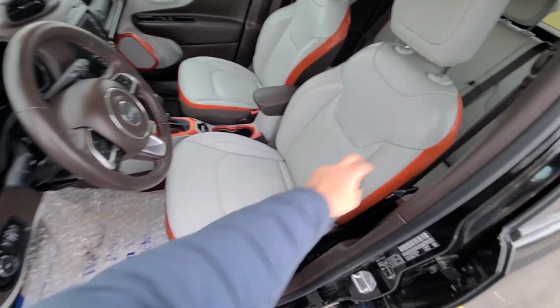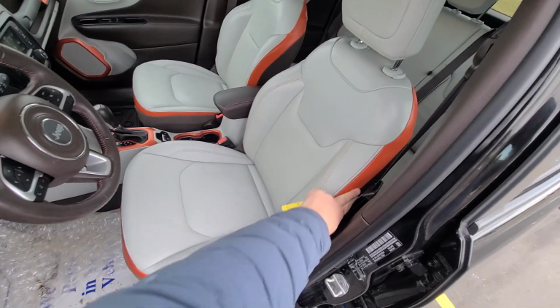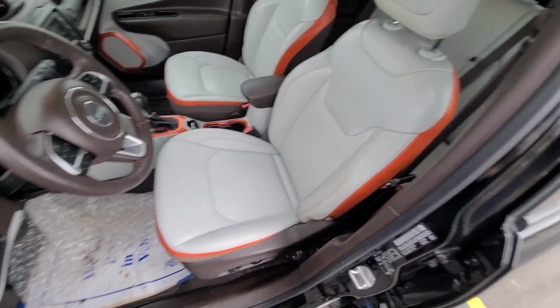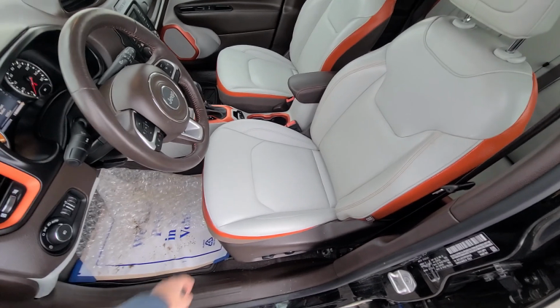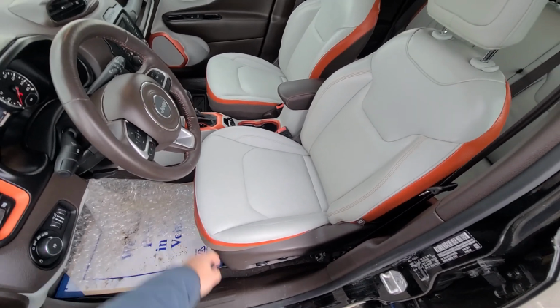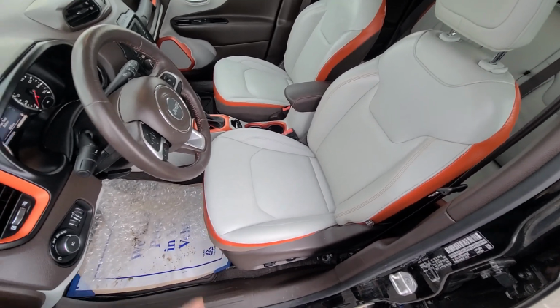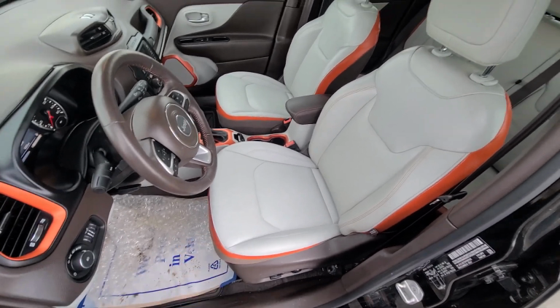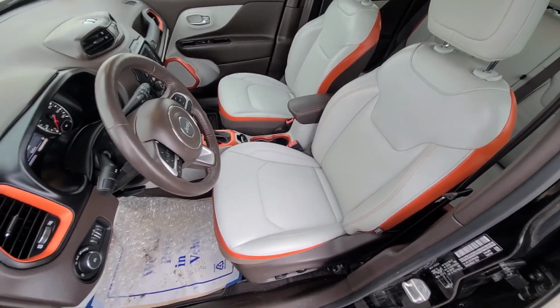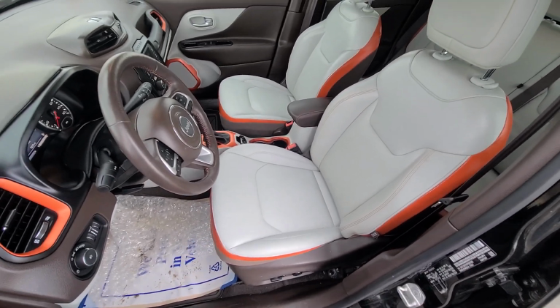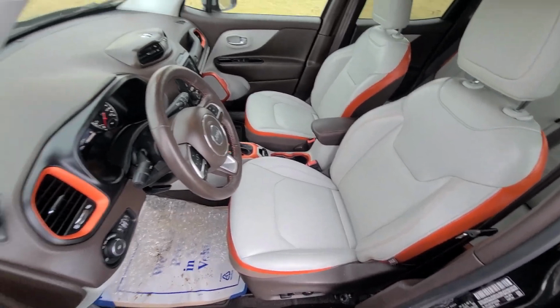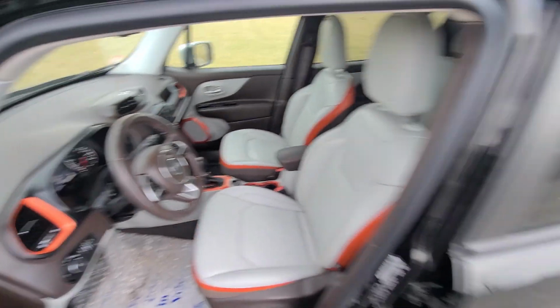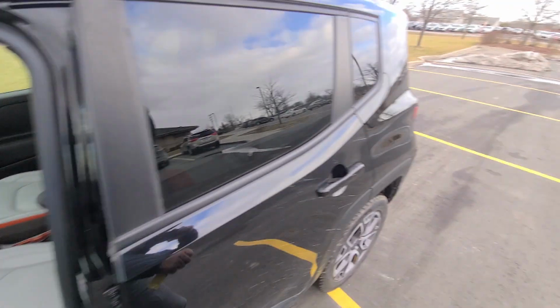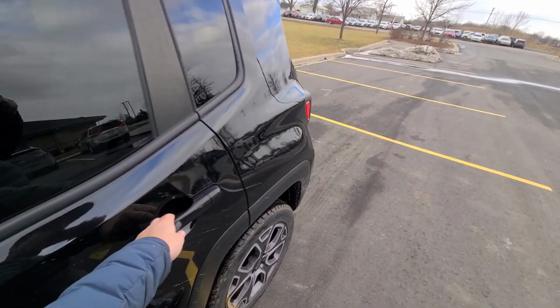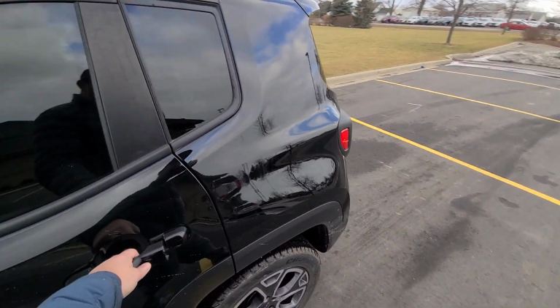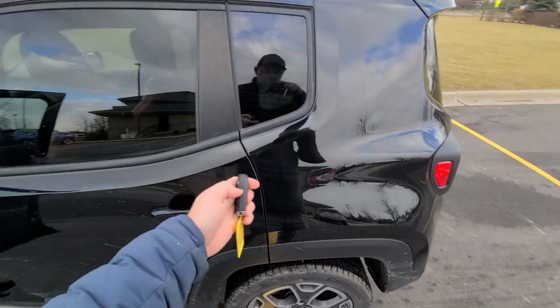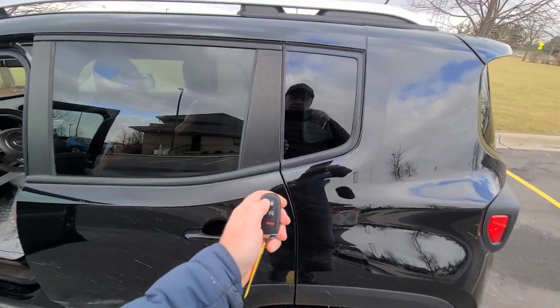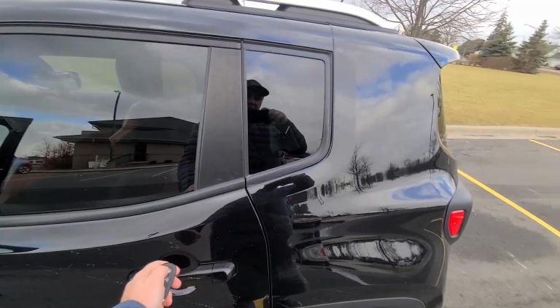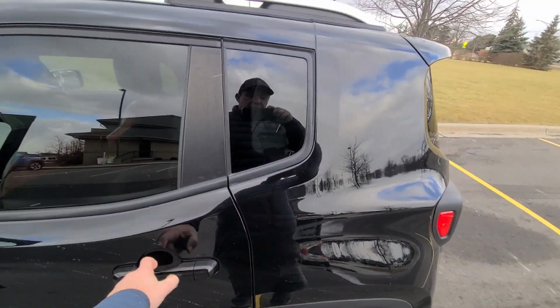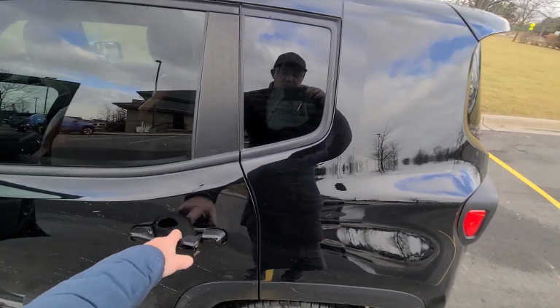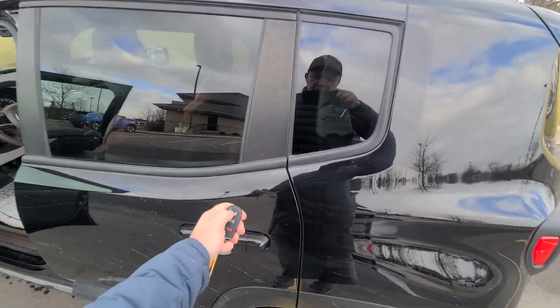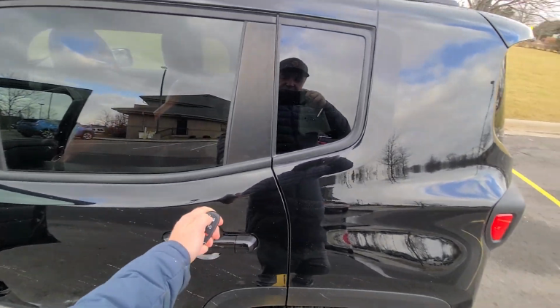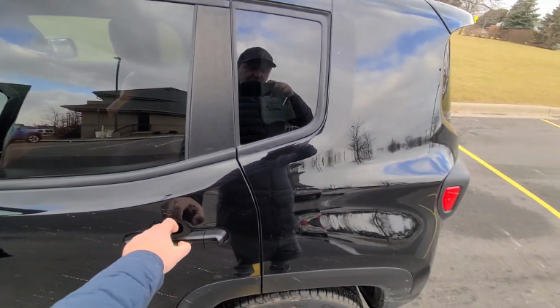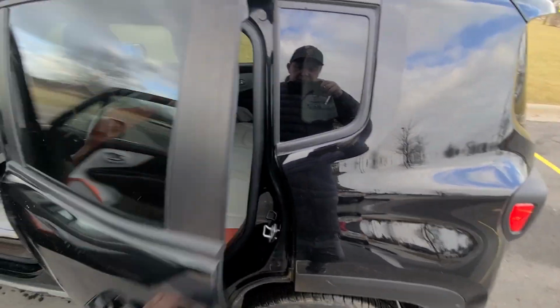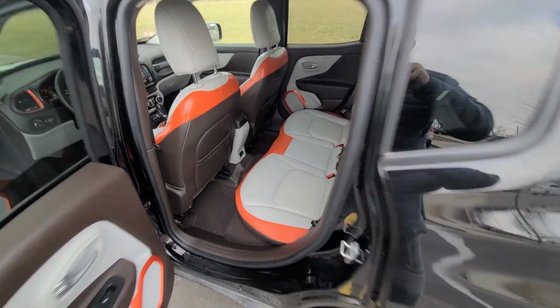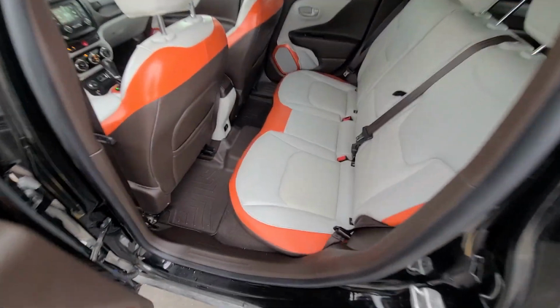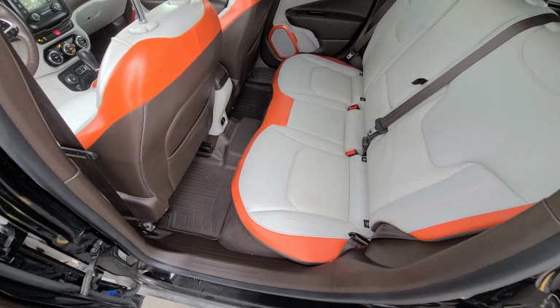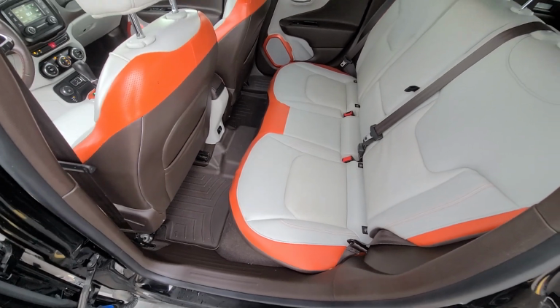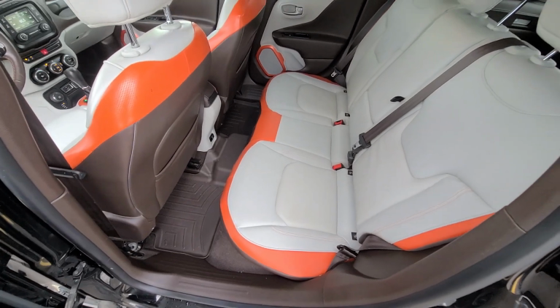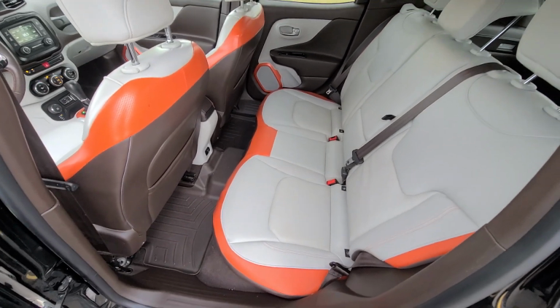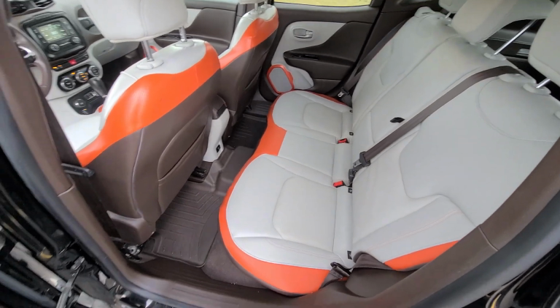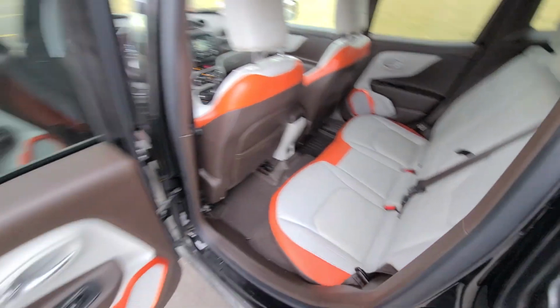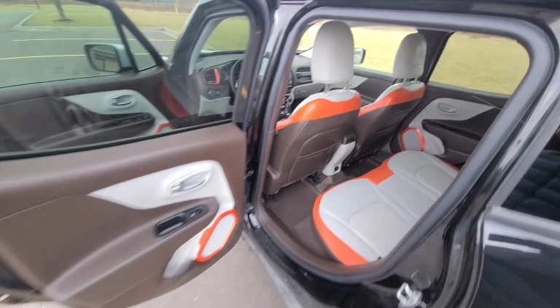So we replaced the fancy two-tone leather seats and the door panels. Vehicle is state of Michigan inspected, certified, and comes with a rebuilt title.